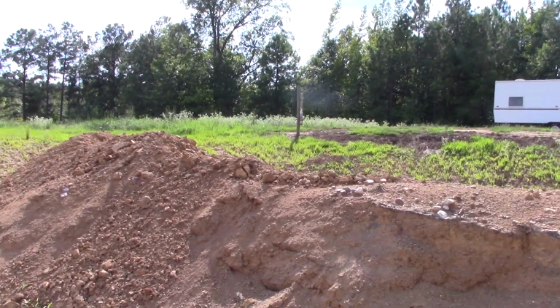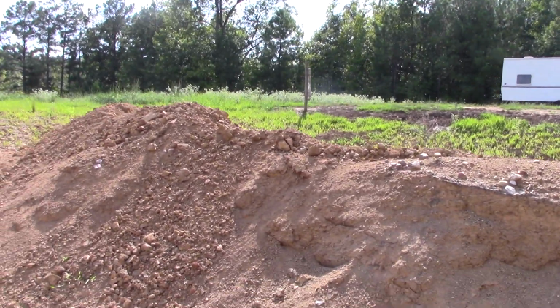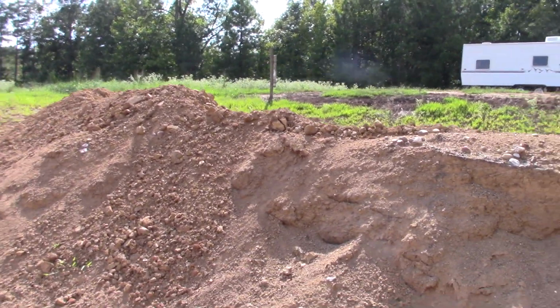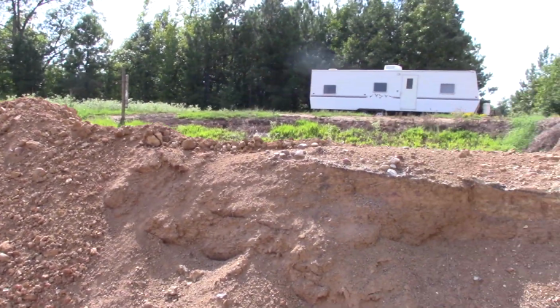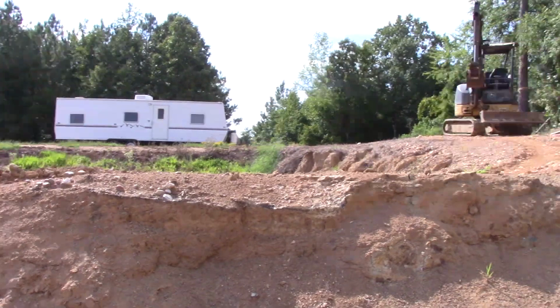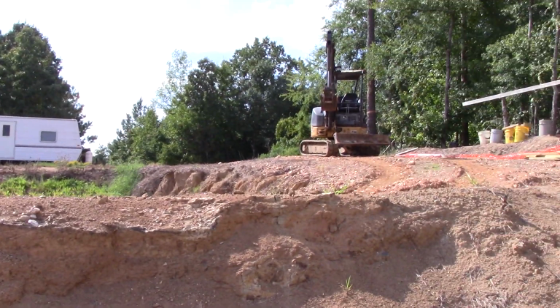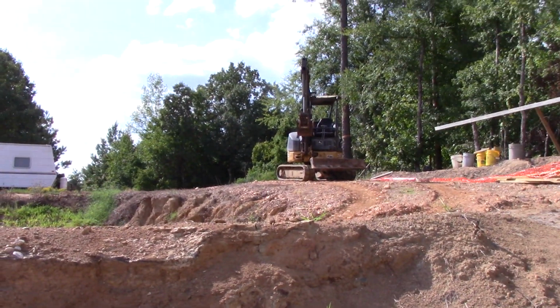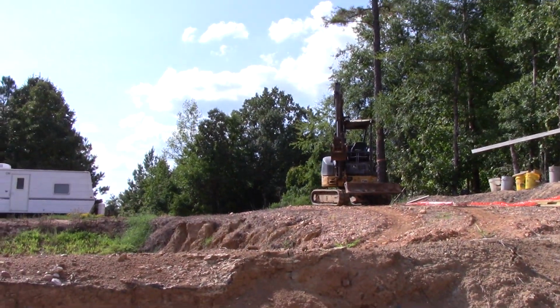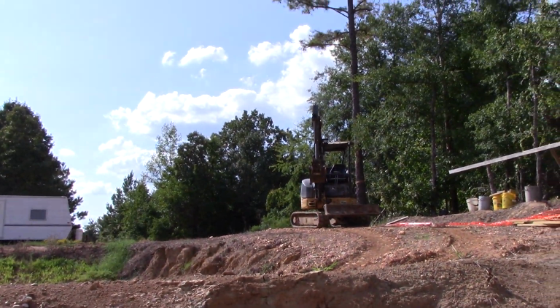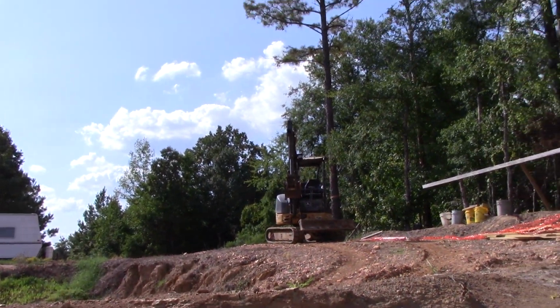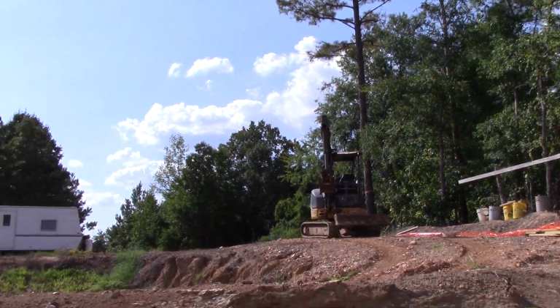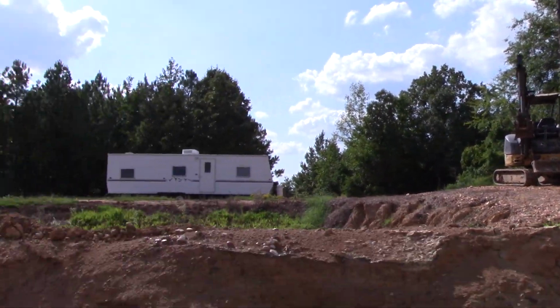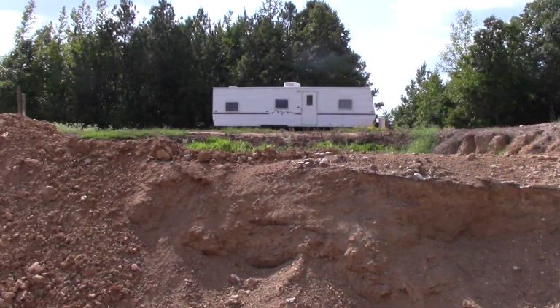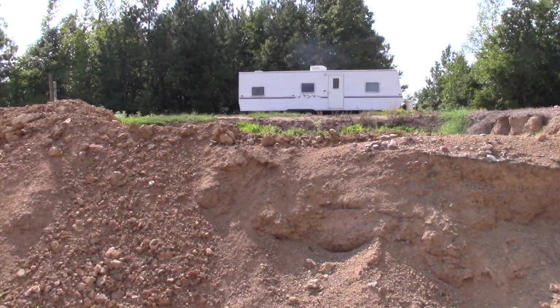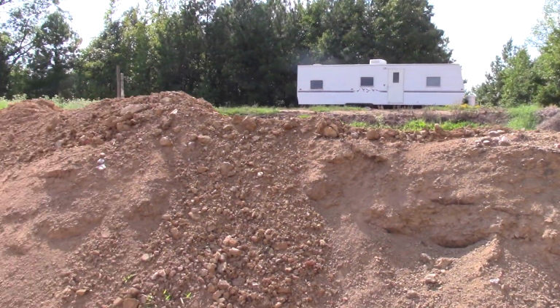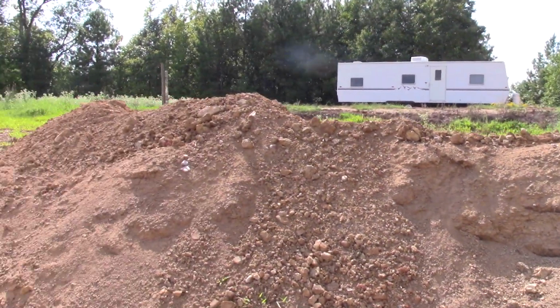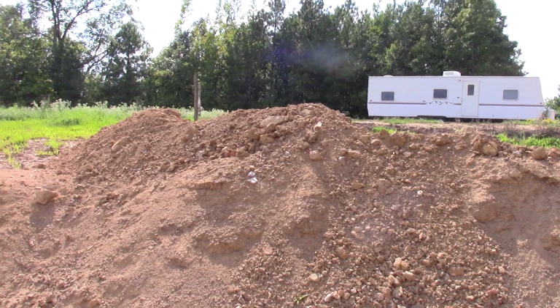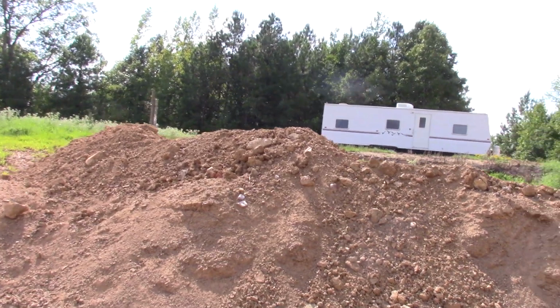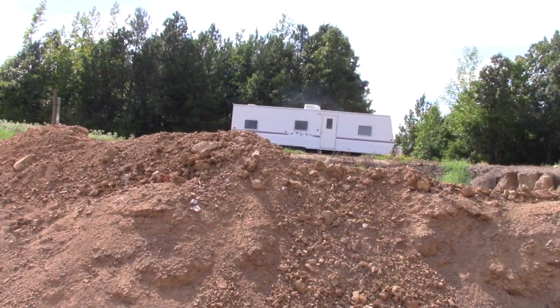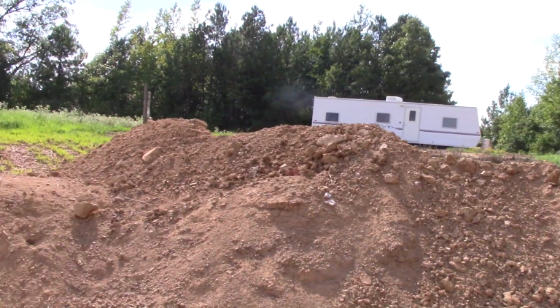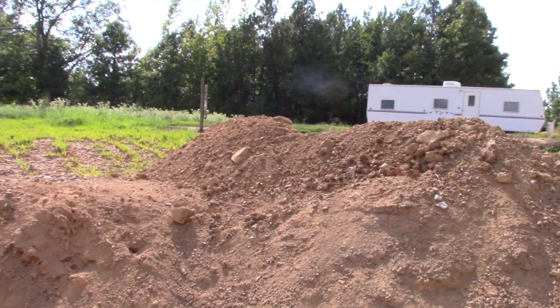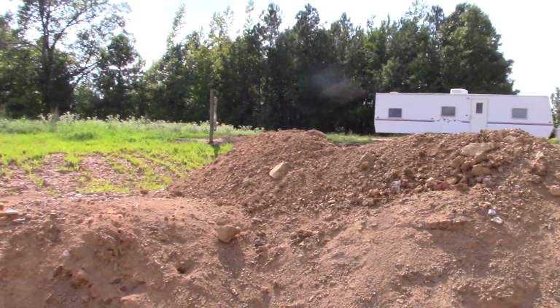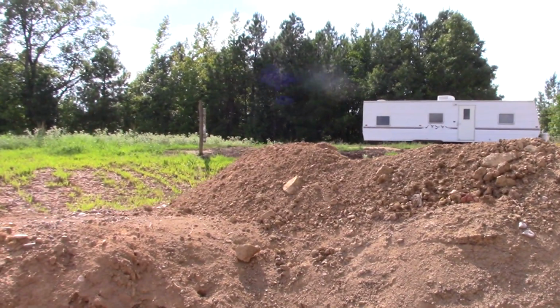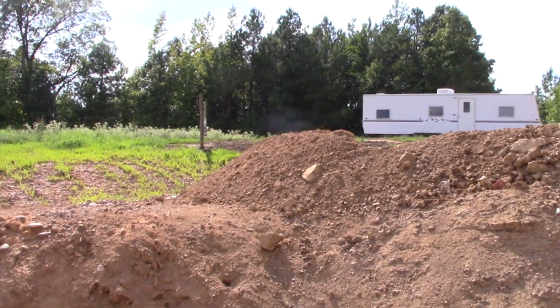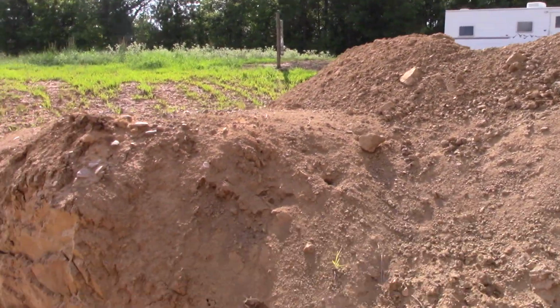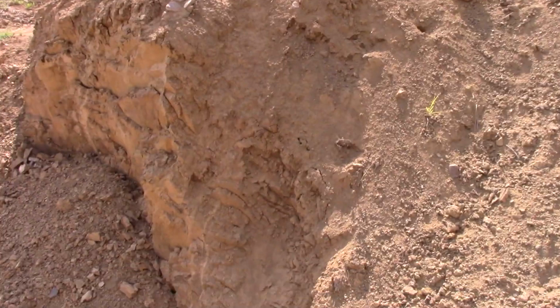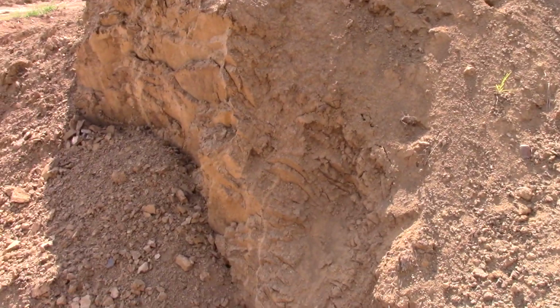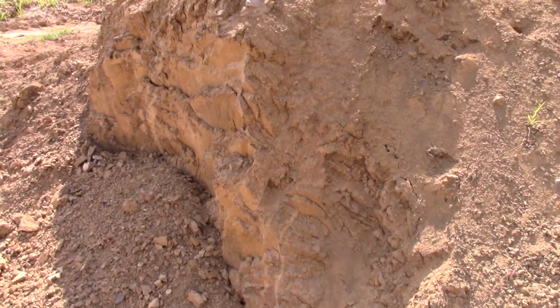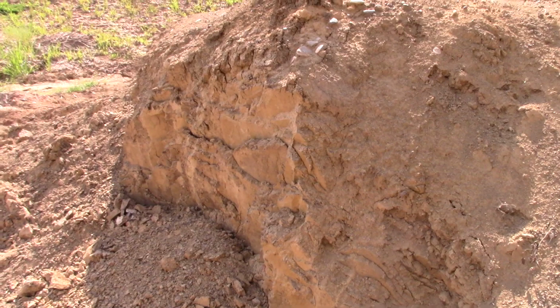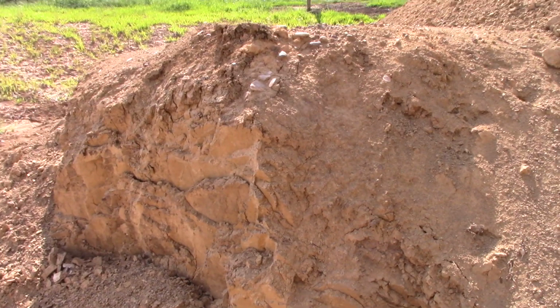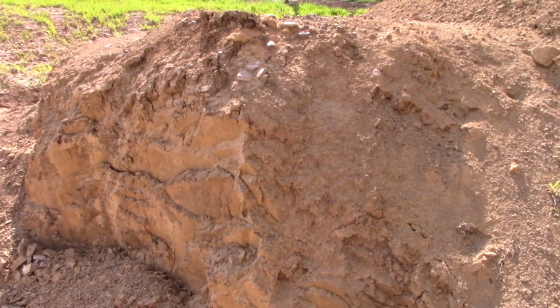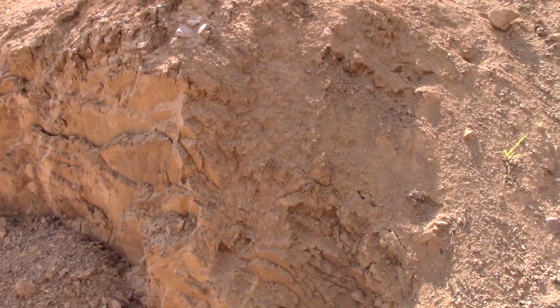I'm going to come back in here — I just drove up in the mini X — come back in here and move some of that material back, and then set up here on this ledge and reach over and dig more of this material.